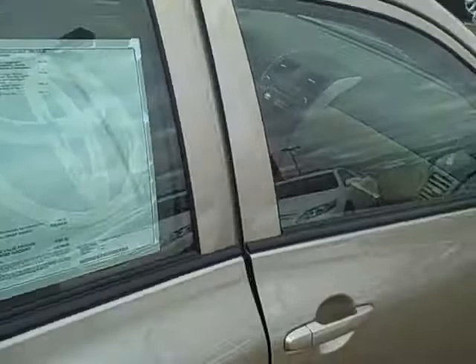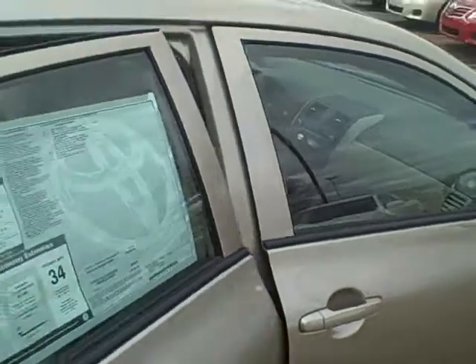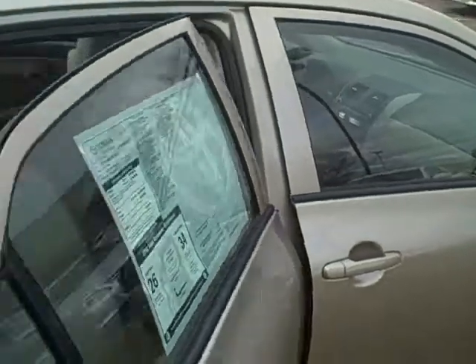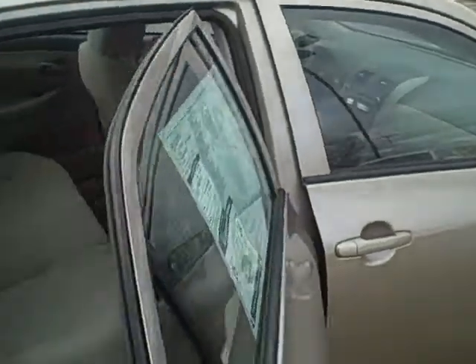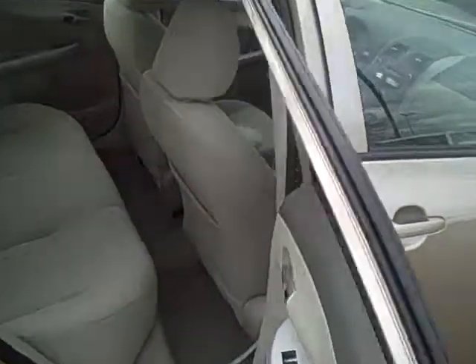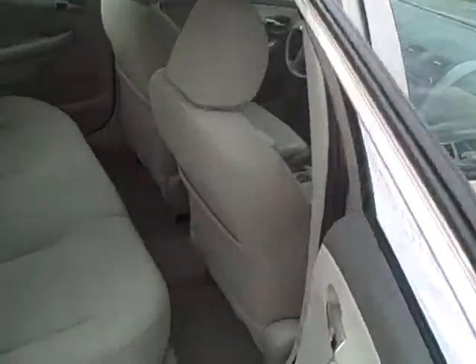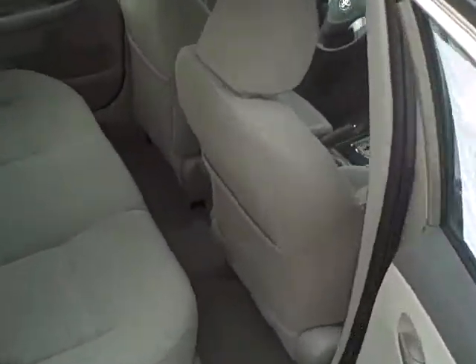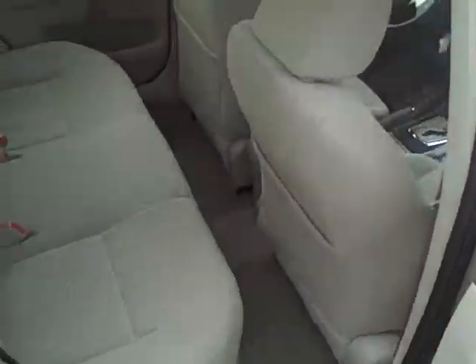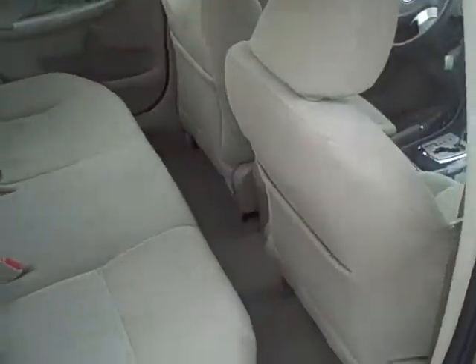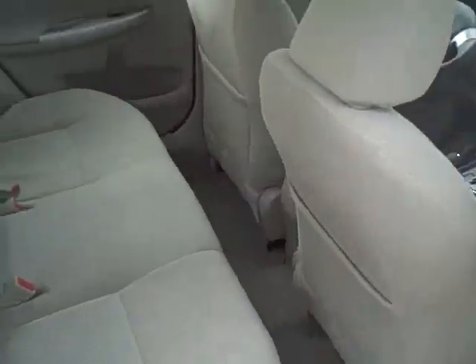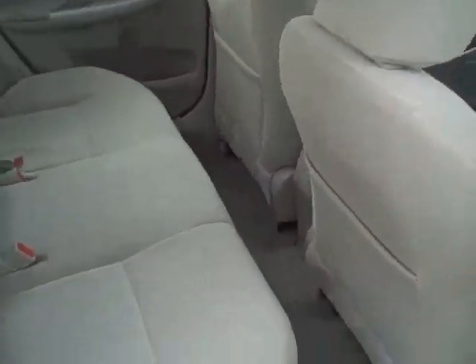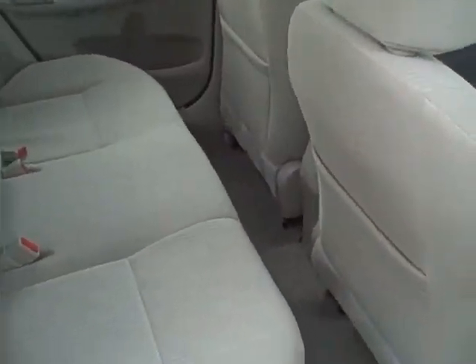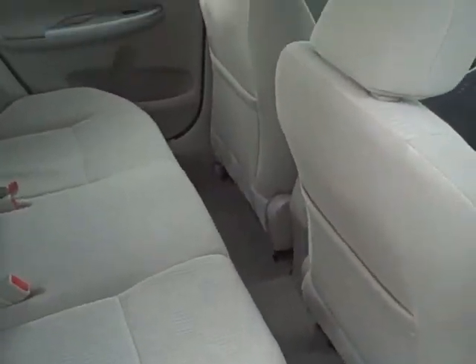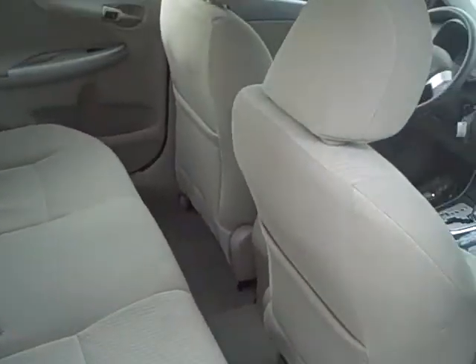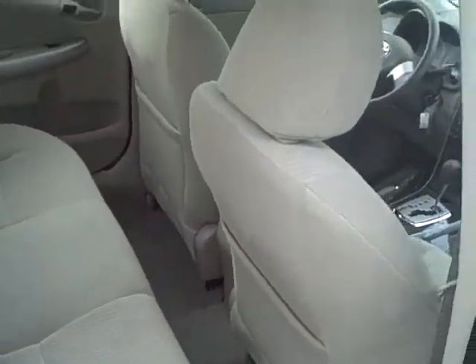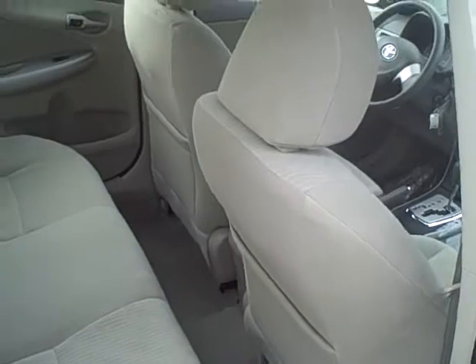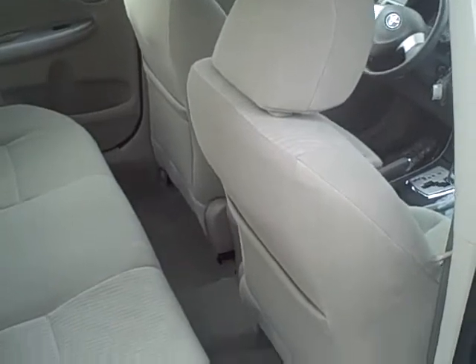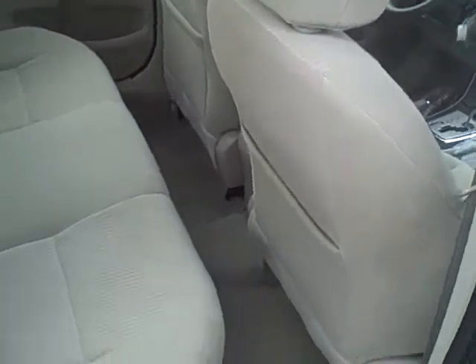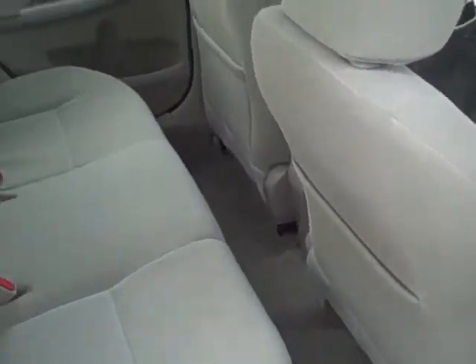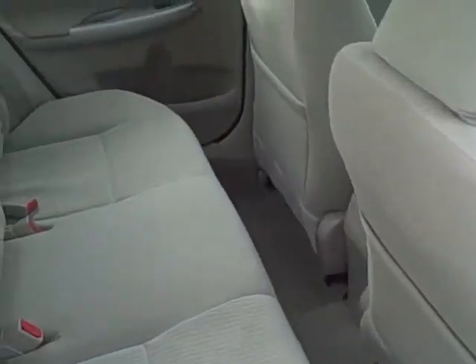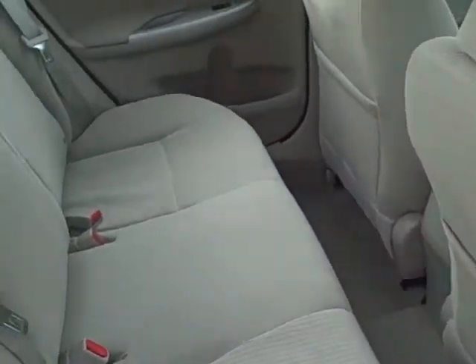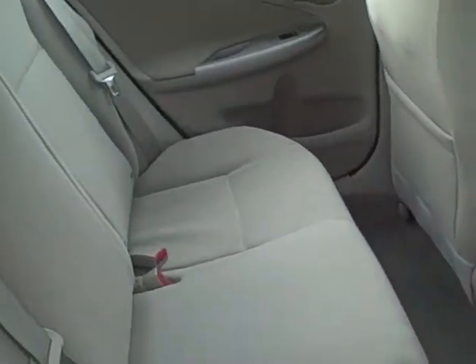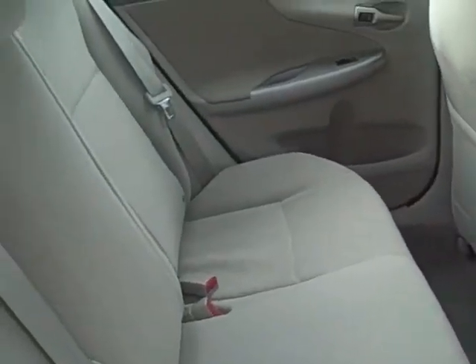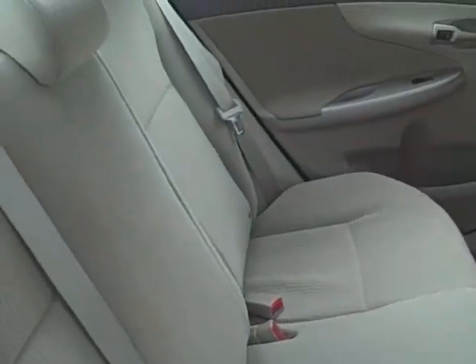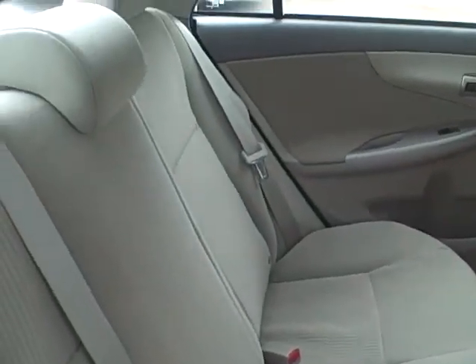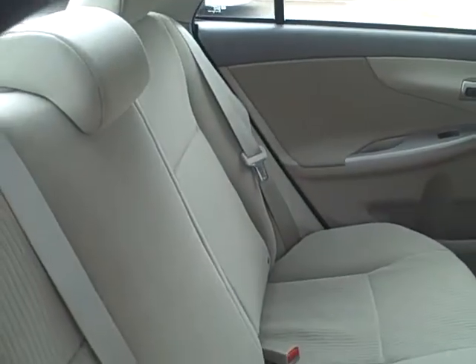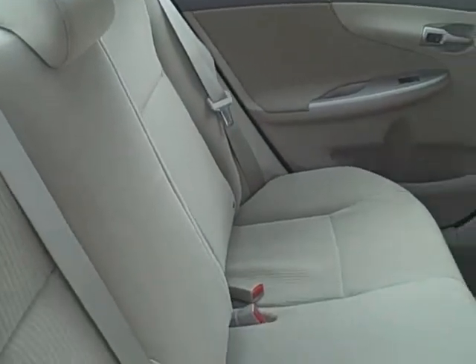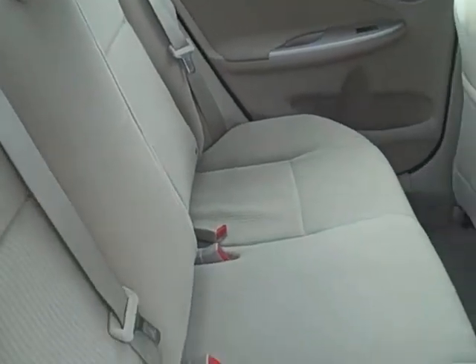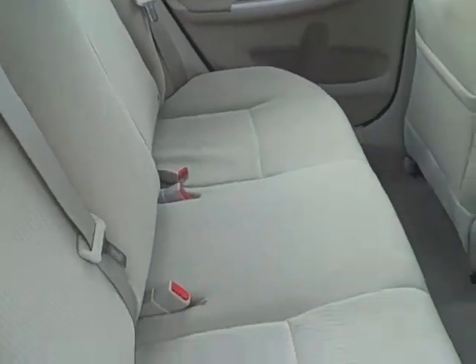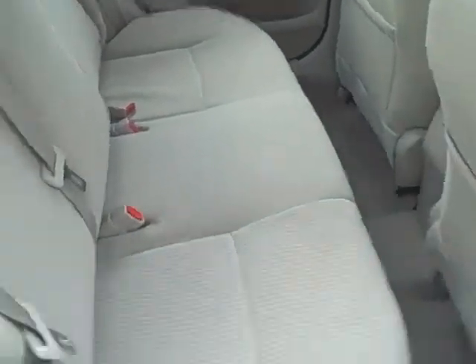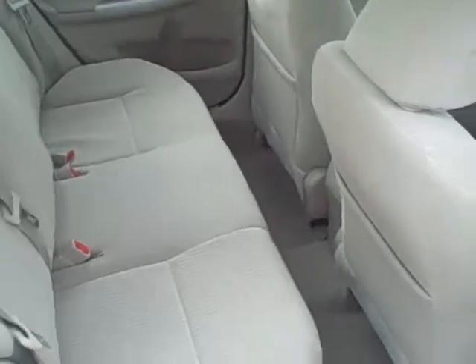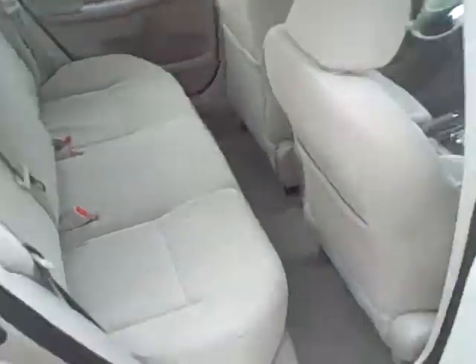We'll go ahead and take a look on the inside. I love the Corolla because there's so much room in the back. There's a lot of room for passengers to be very comfortable. Make sure you get a good look at the seats.